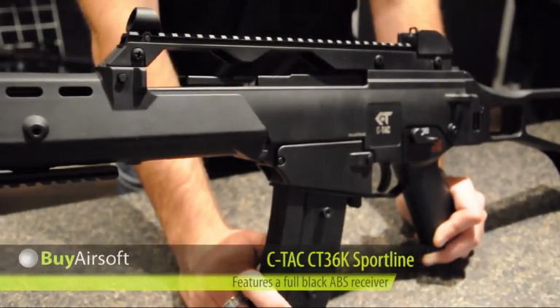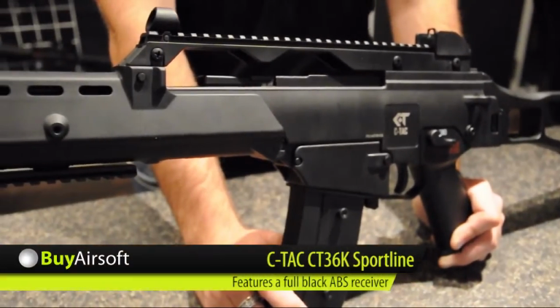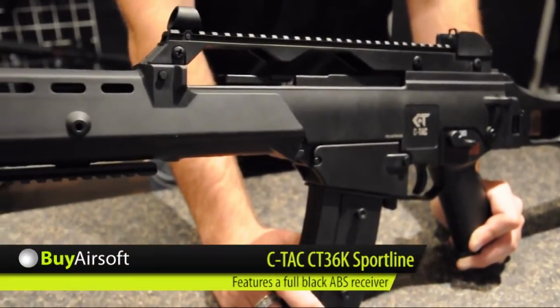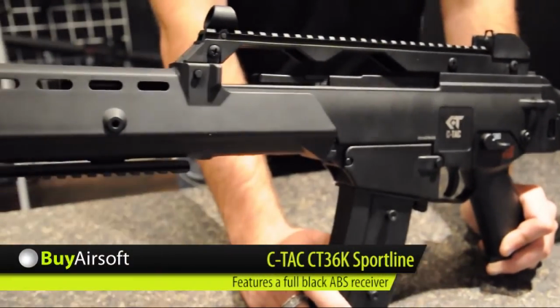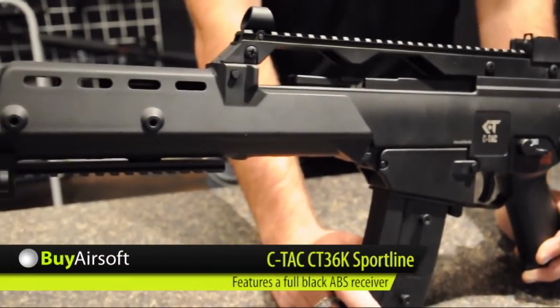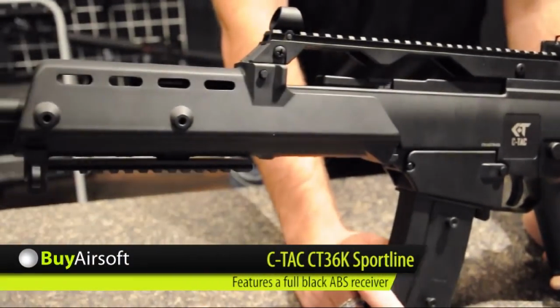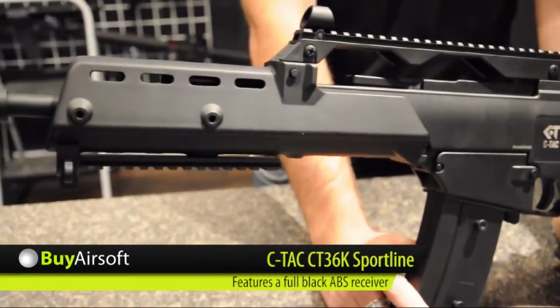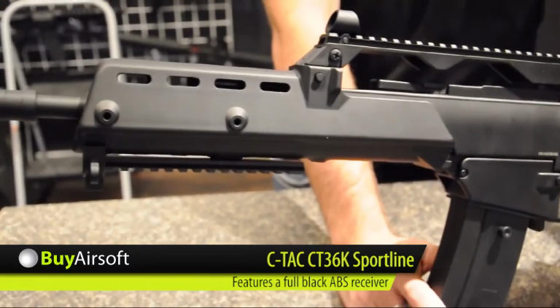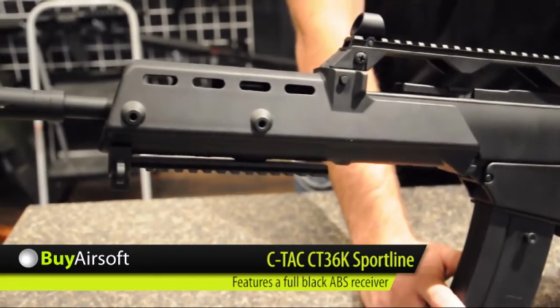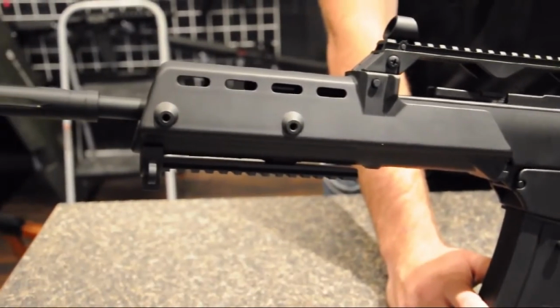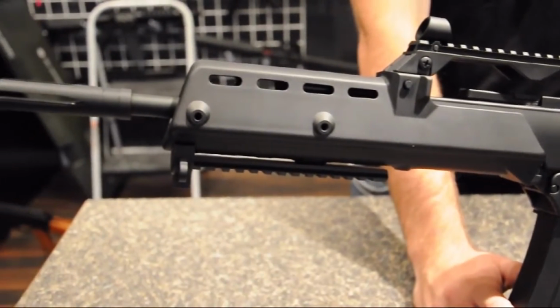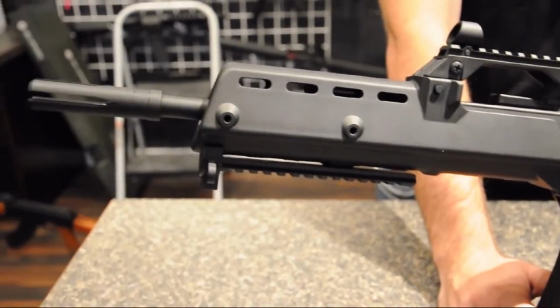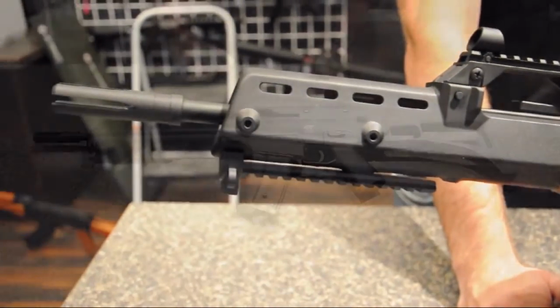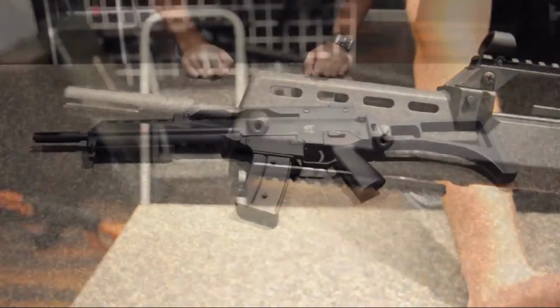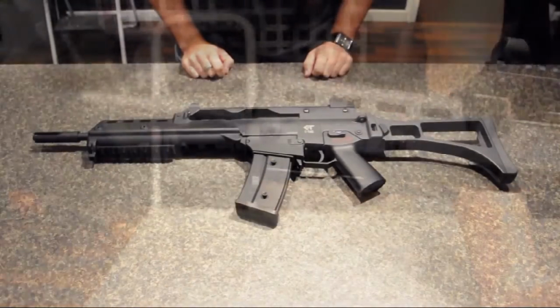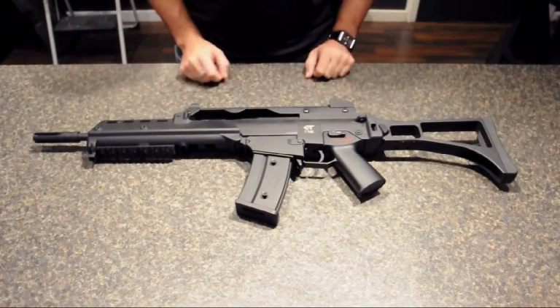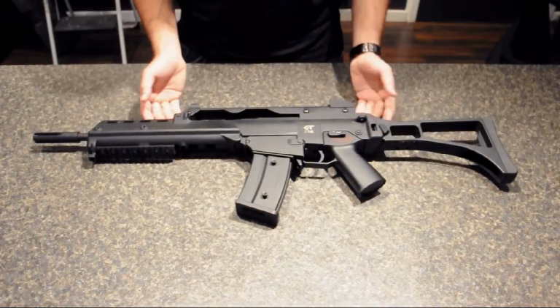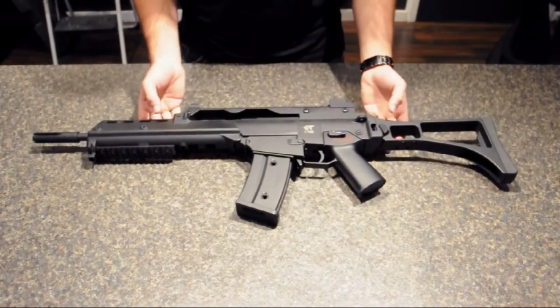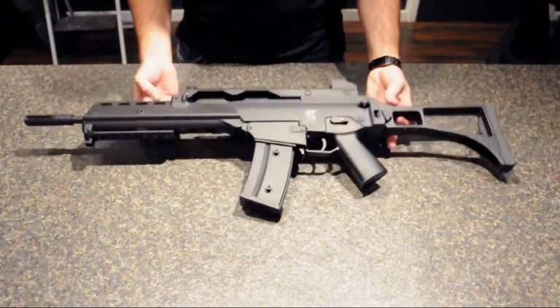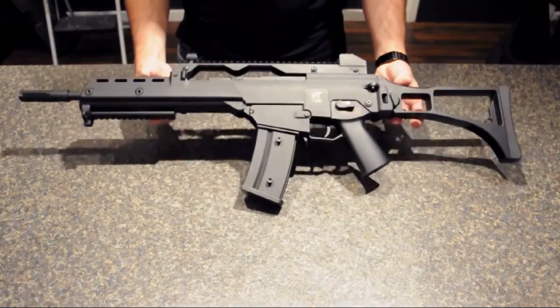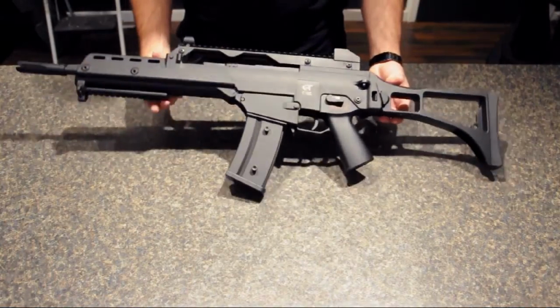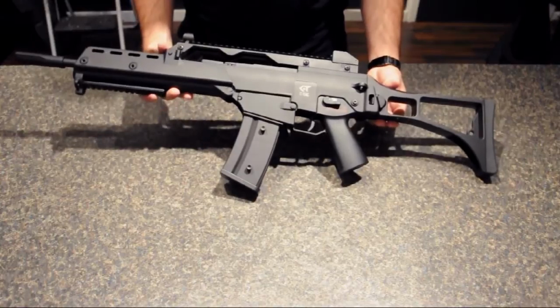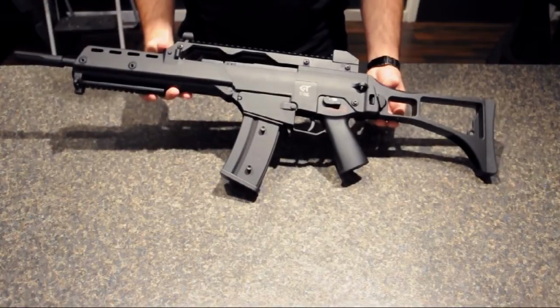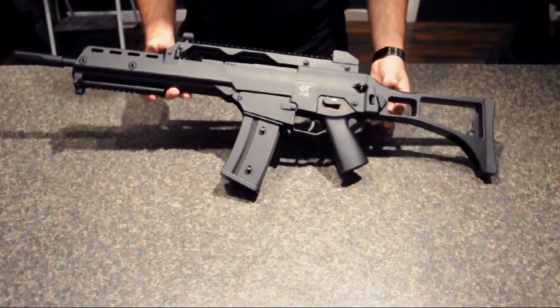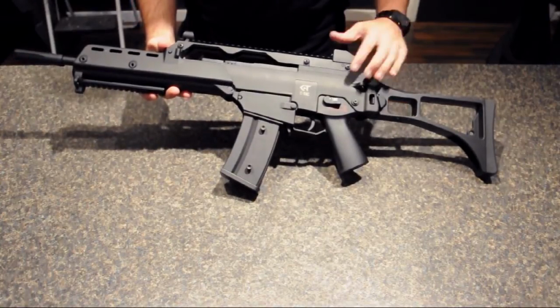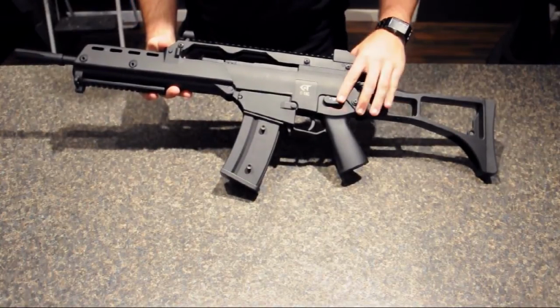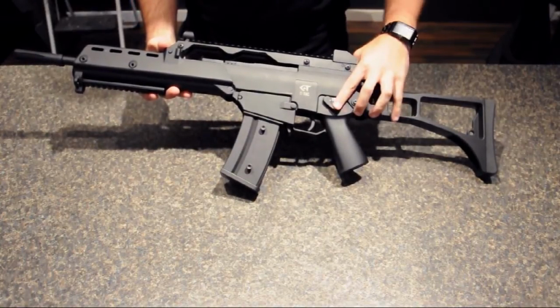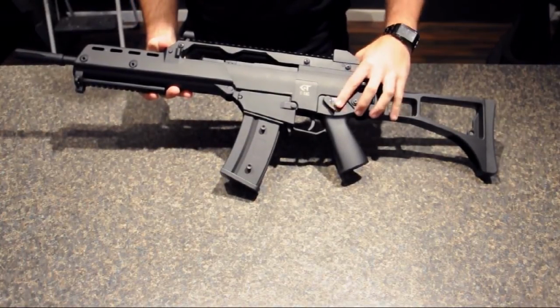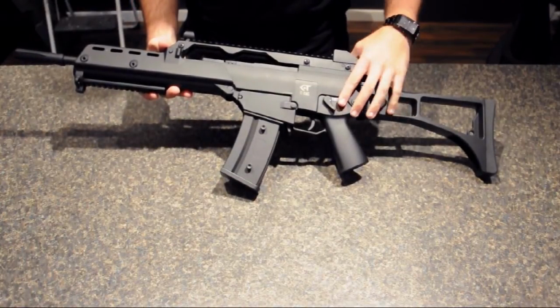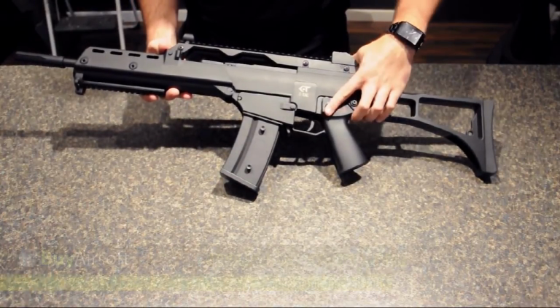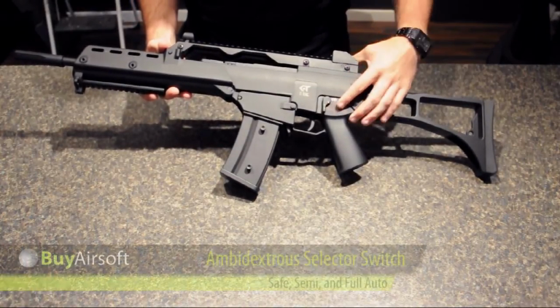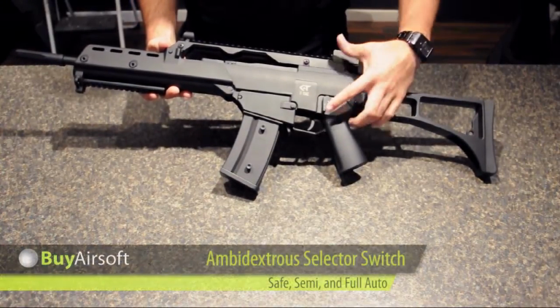The CT36K is the longer version of the CT36 series. It also features ambidextrous fire selector switches in both semi and fully automatic modes.